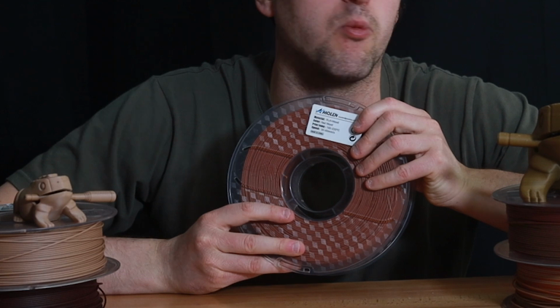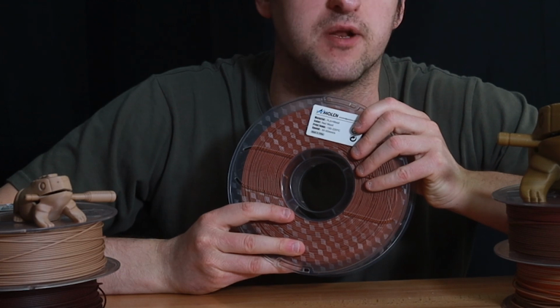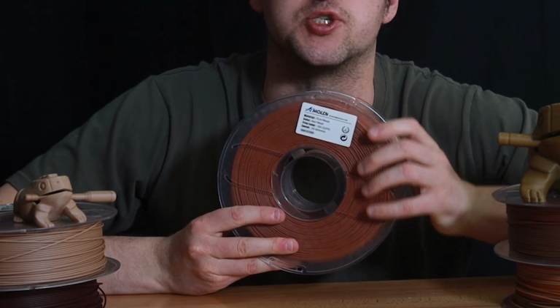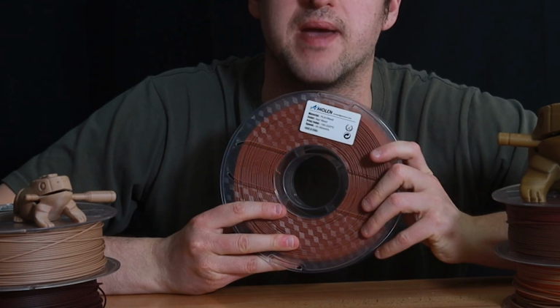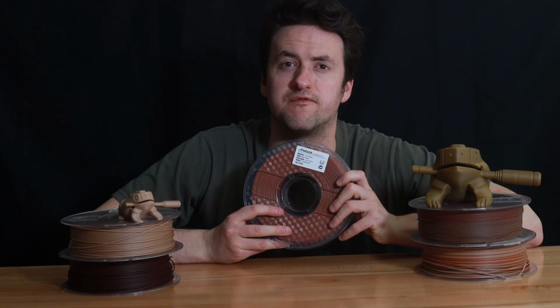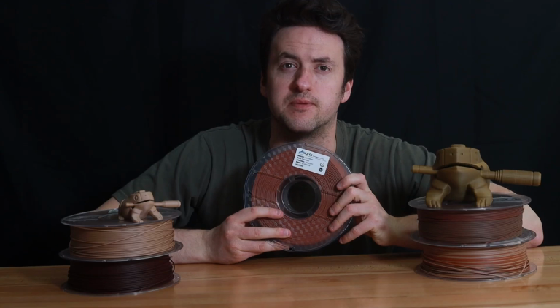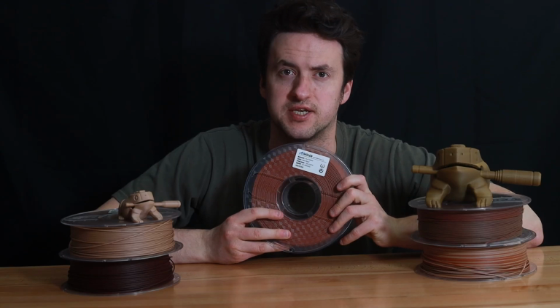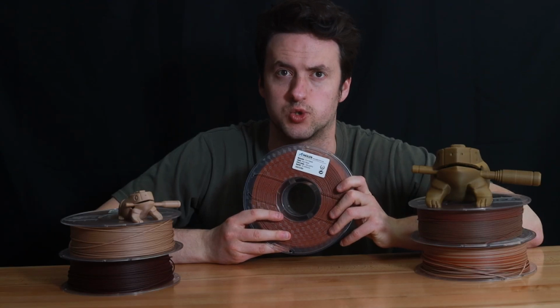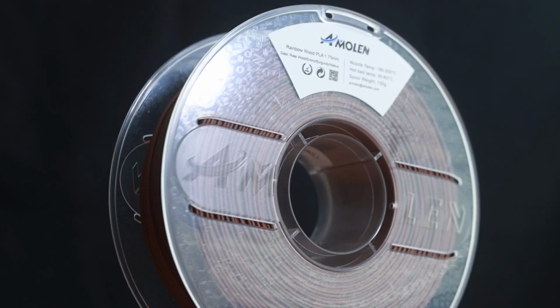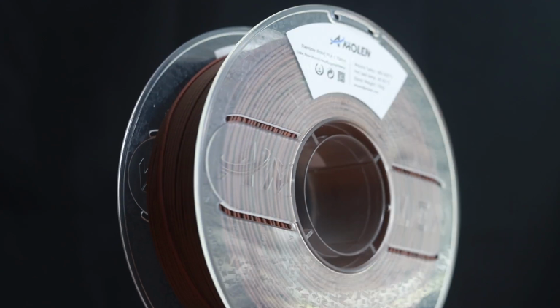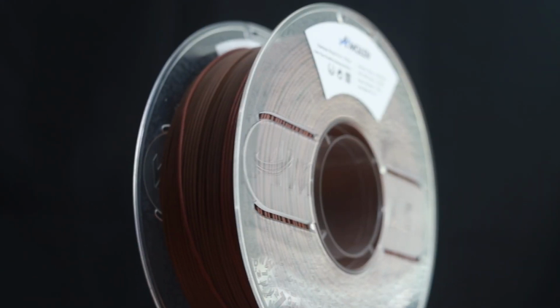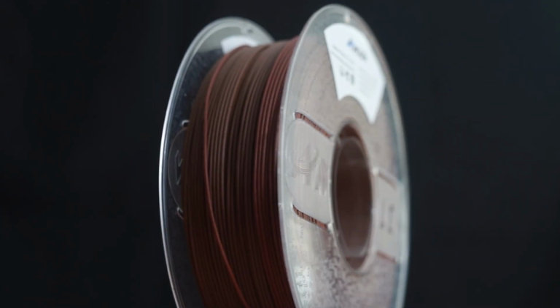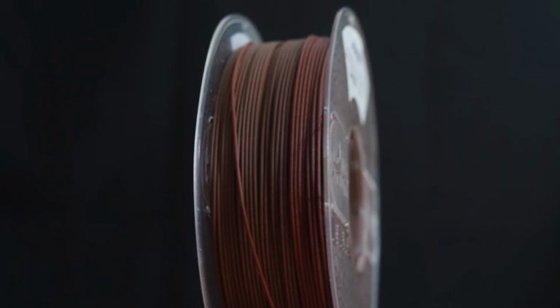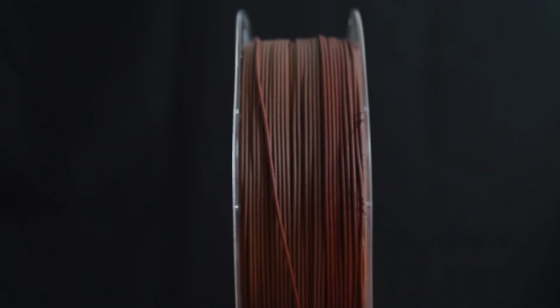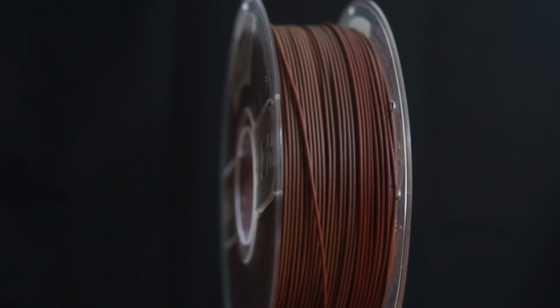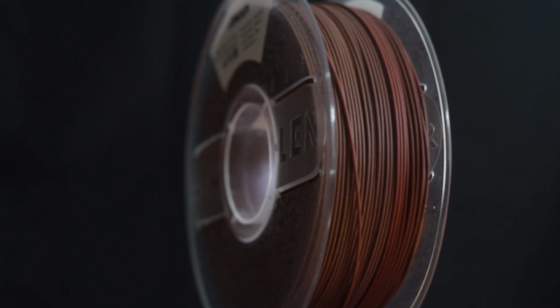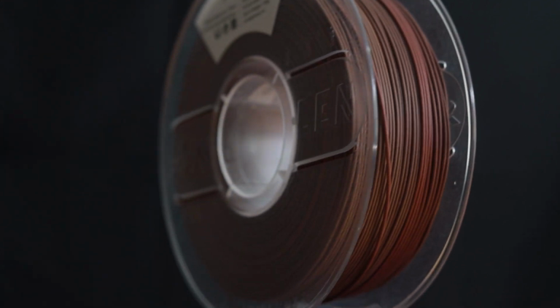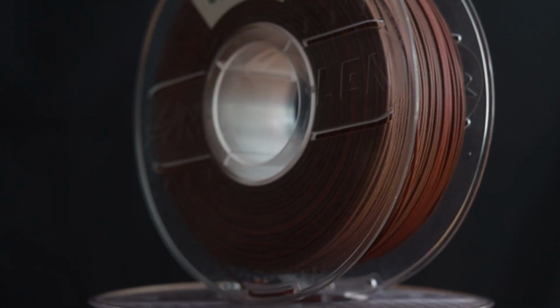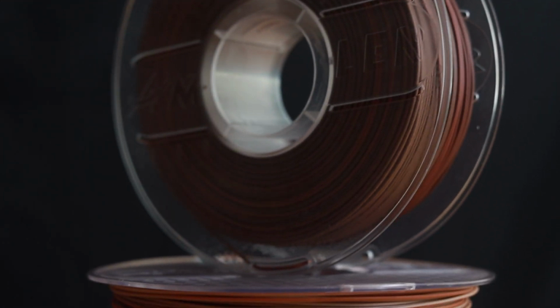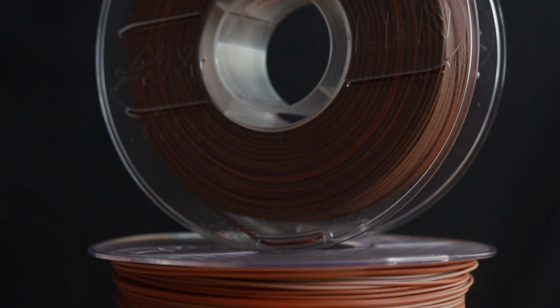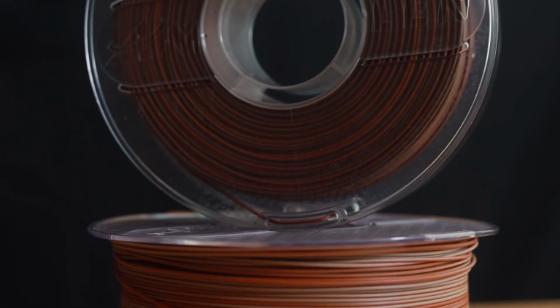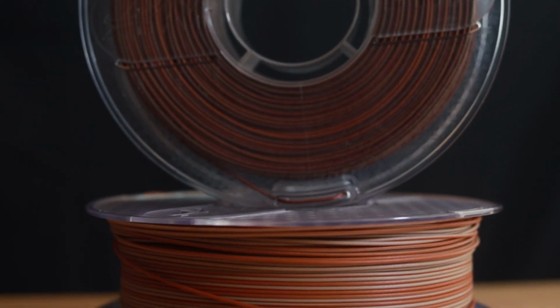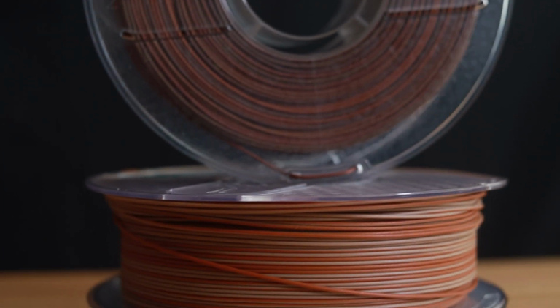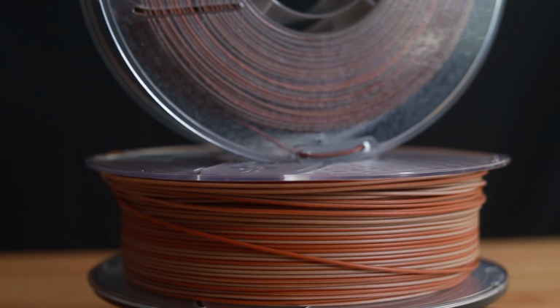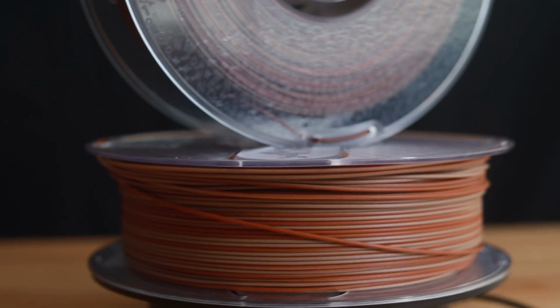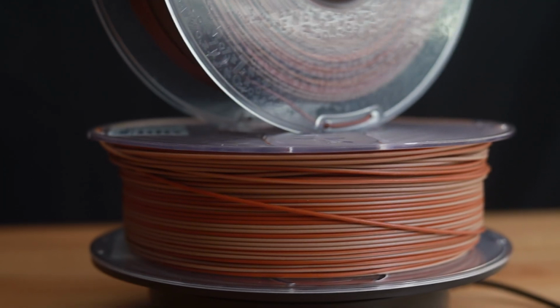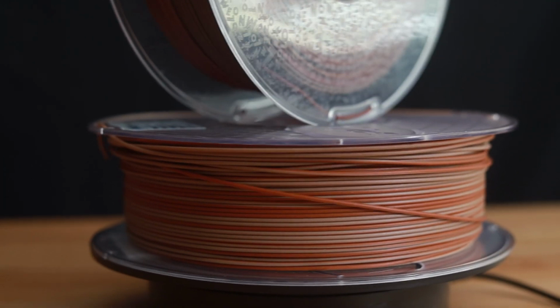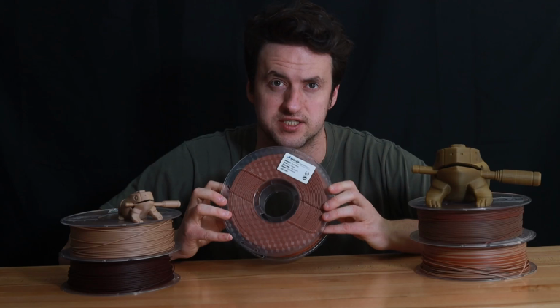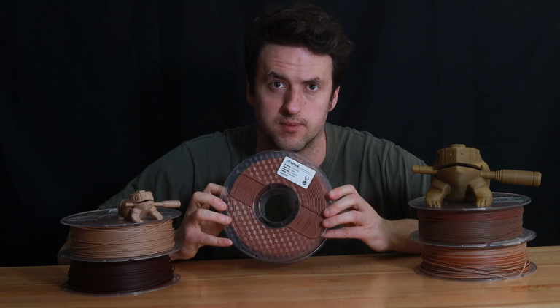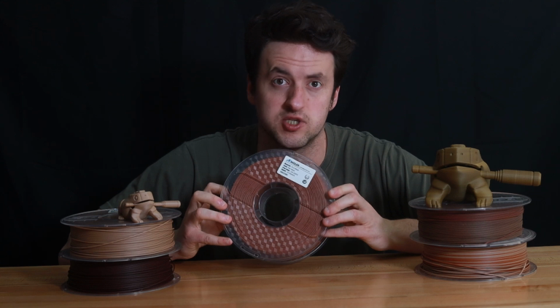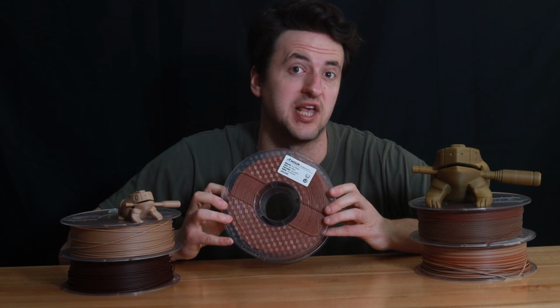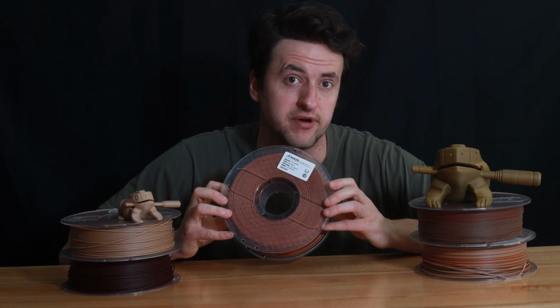Our wood filament is only made of 15% actual wood, the rest of it is all plastic. Our wood PLA filaments are 15% wood to set the texture aside from all of our other fantastic filaments, so it's safe to print.